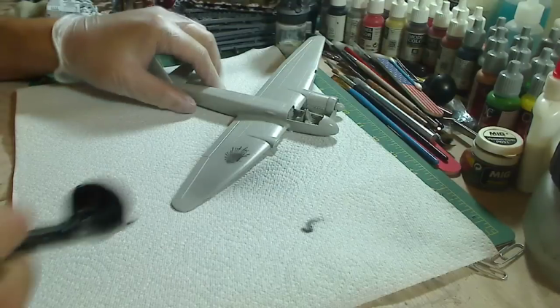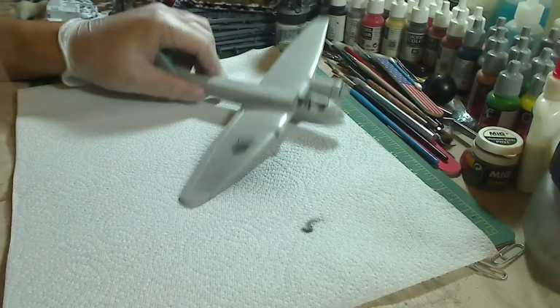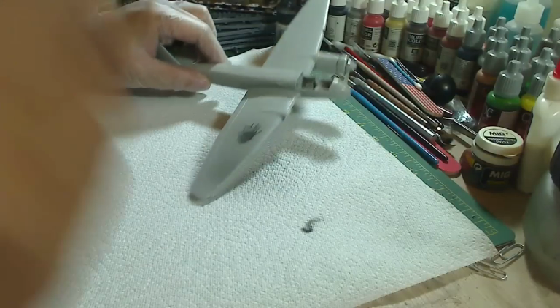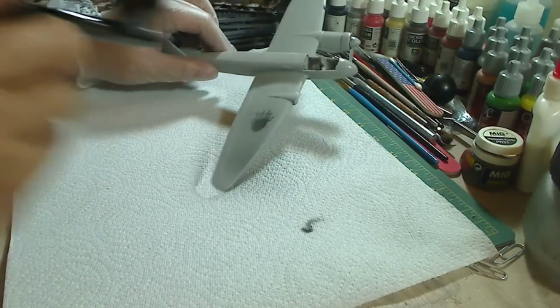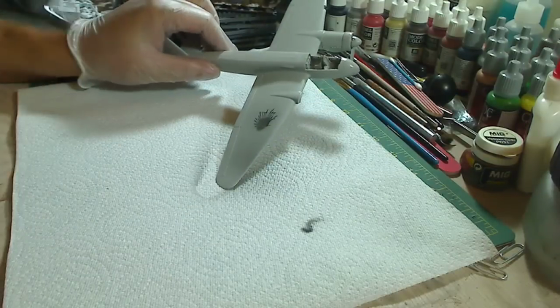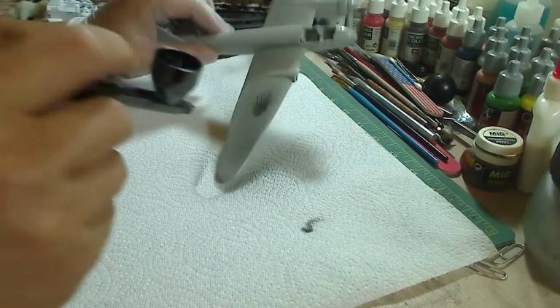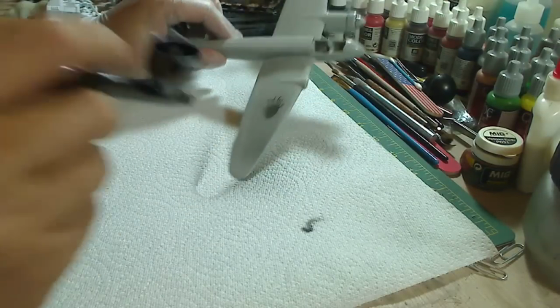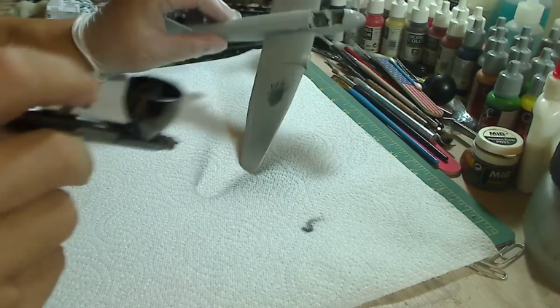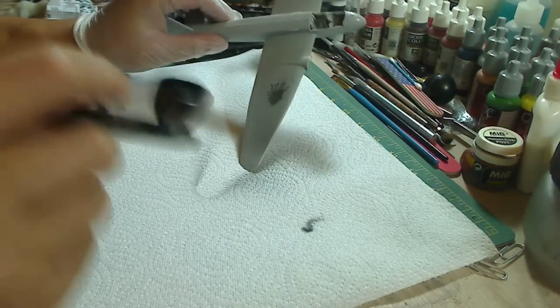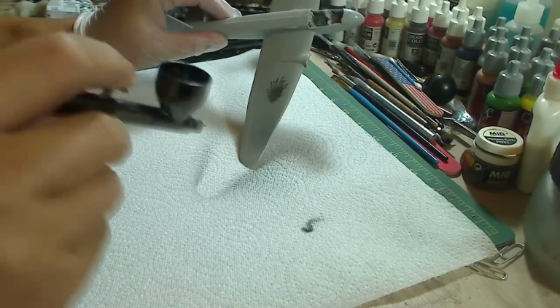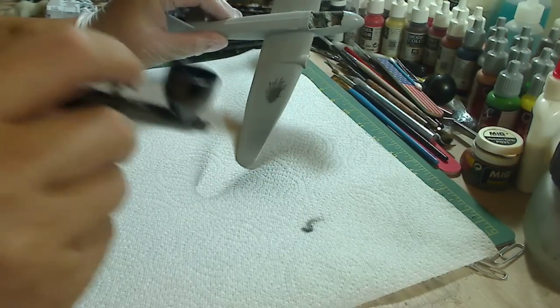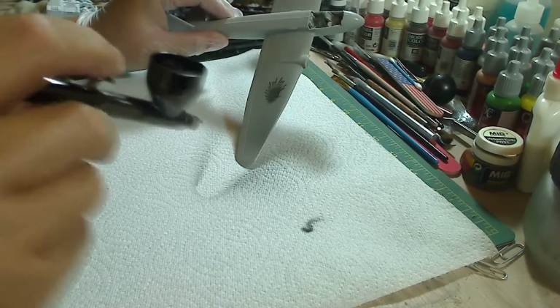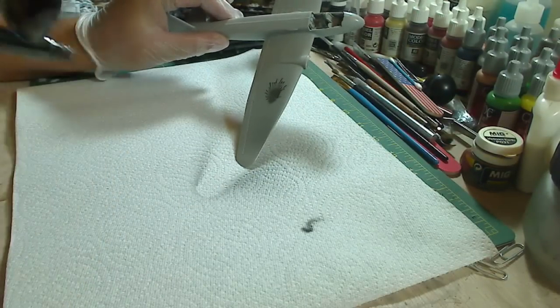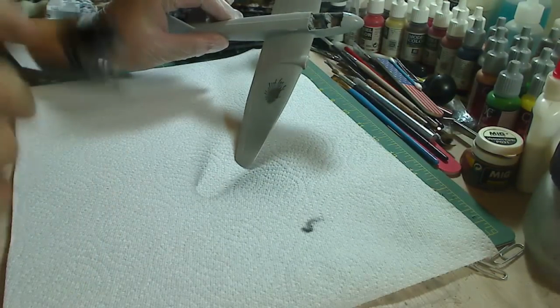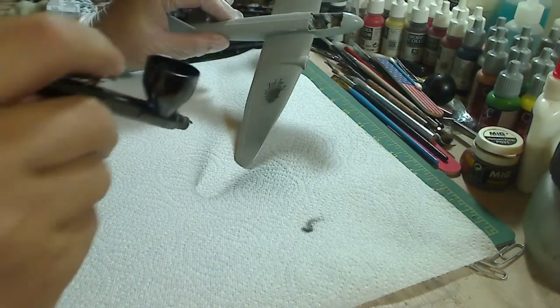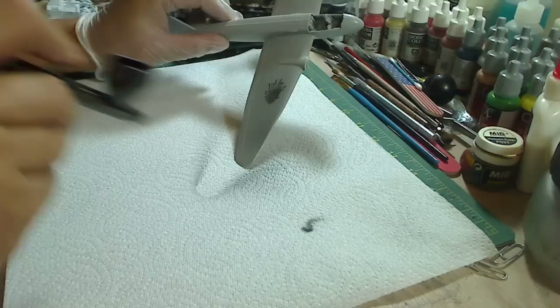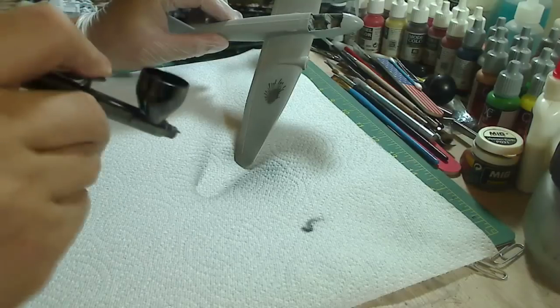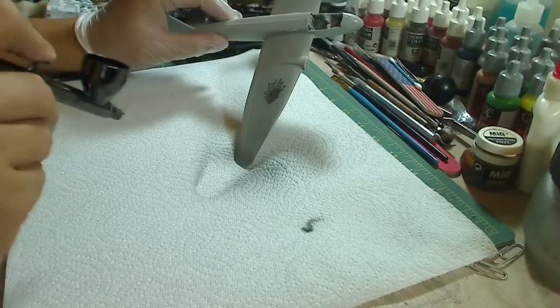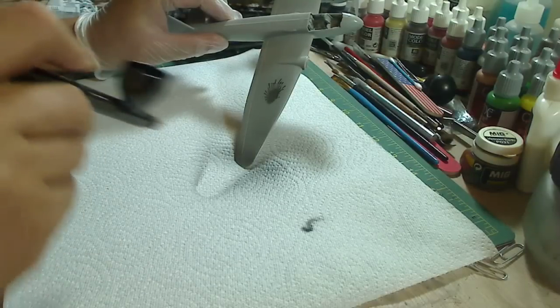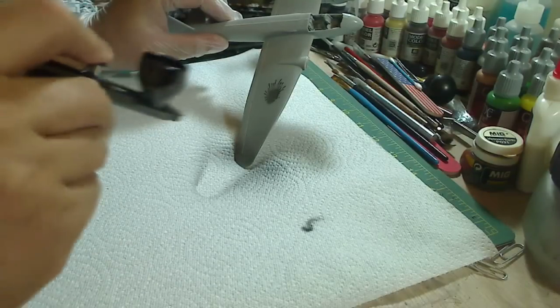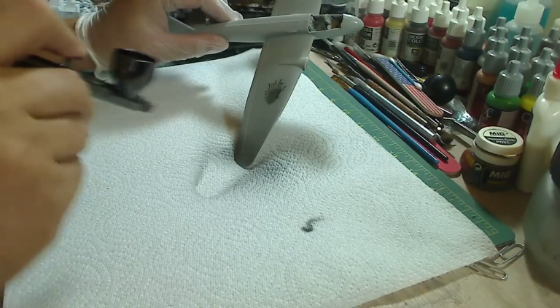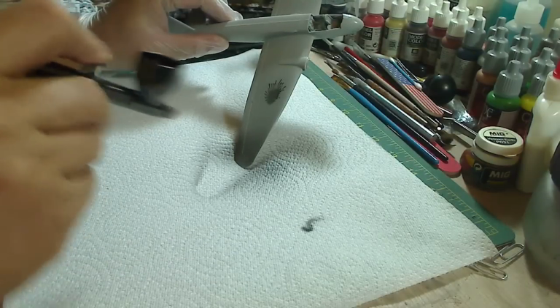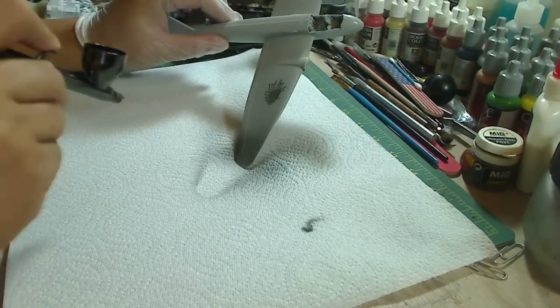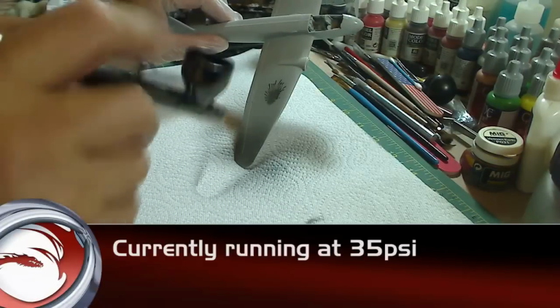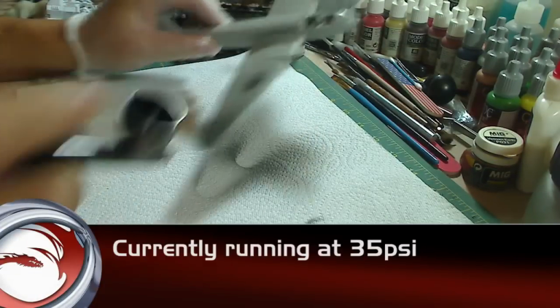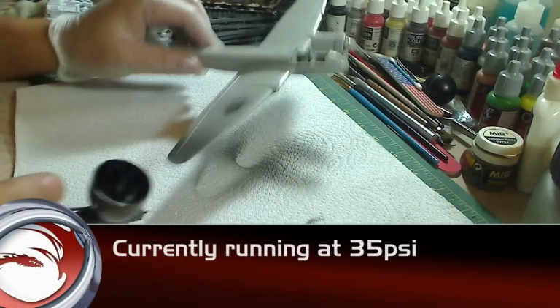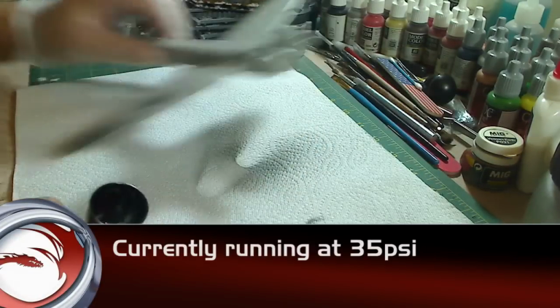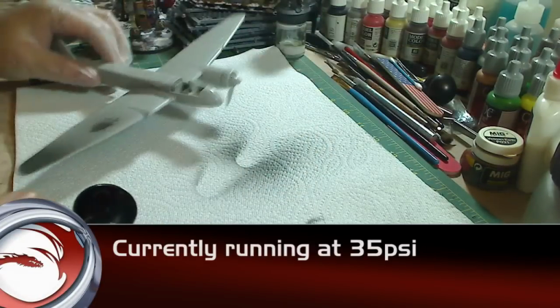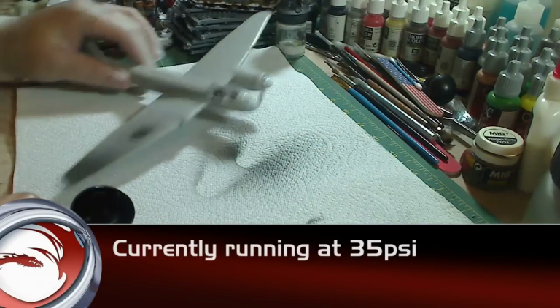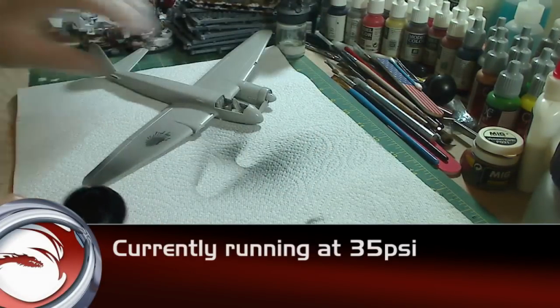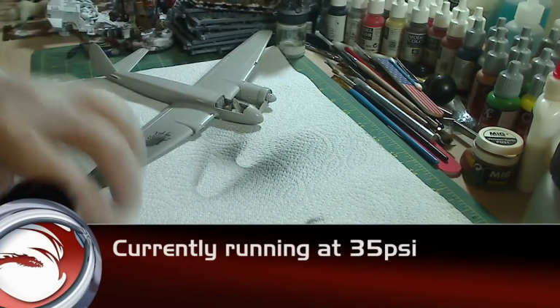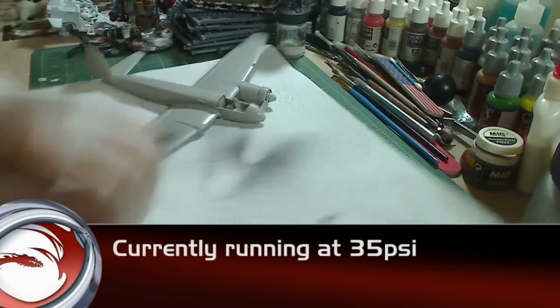You have to get it about maybe four to five inches, maybe six — it depends. What you have to do is just practice on it.